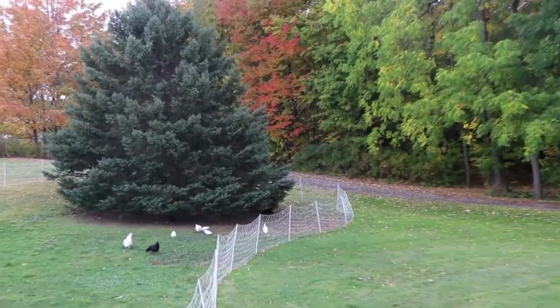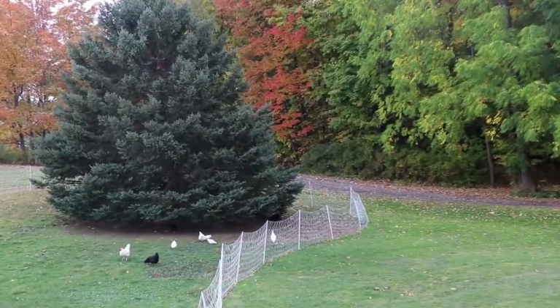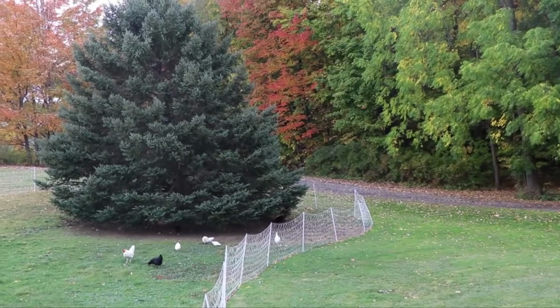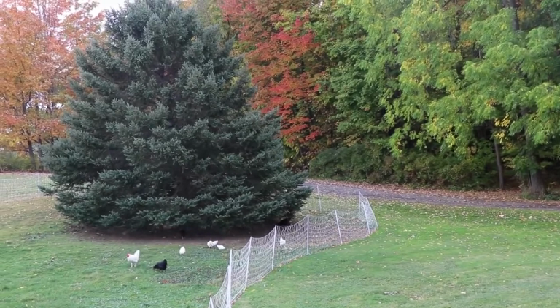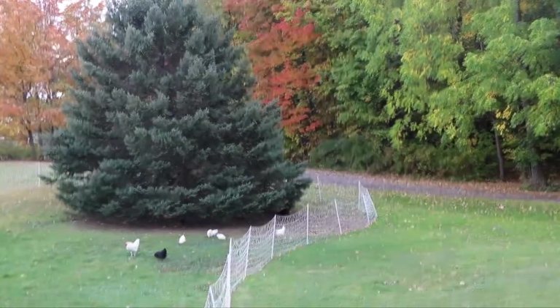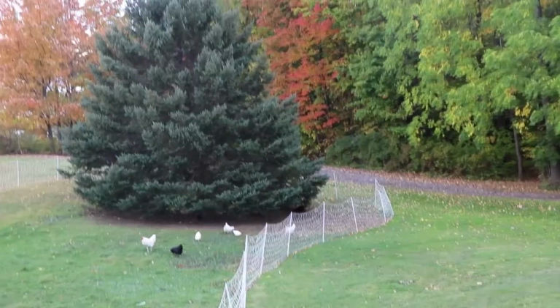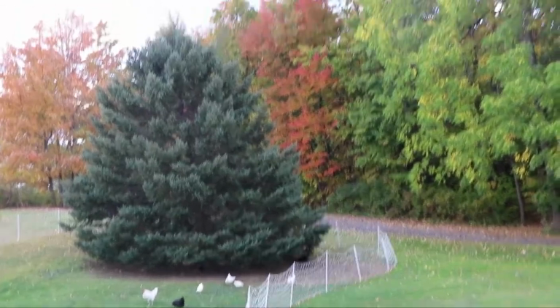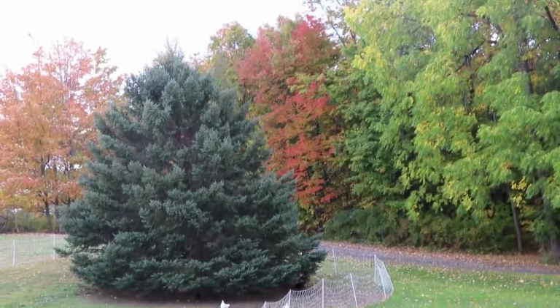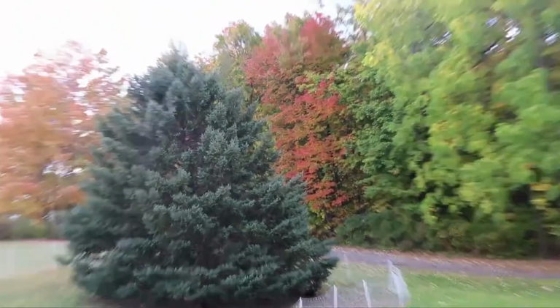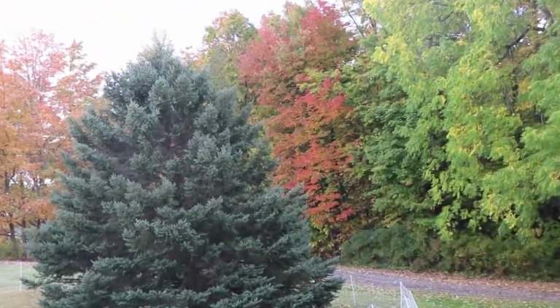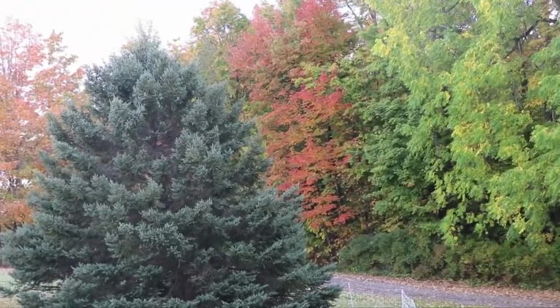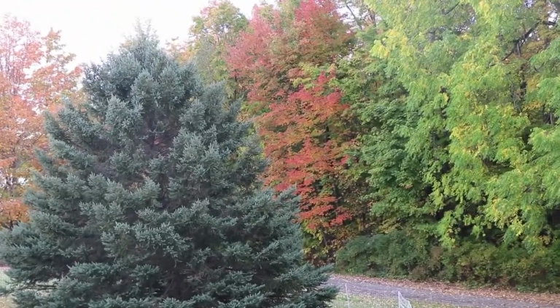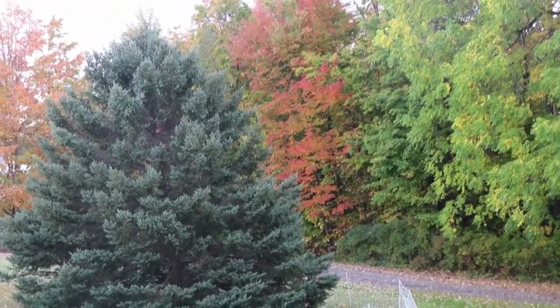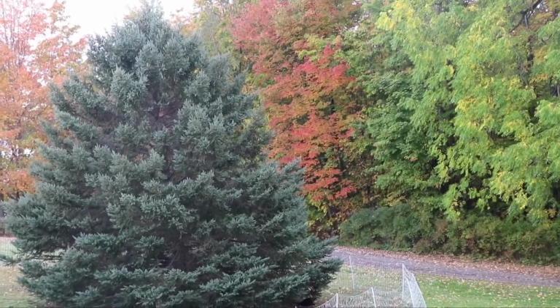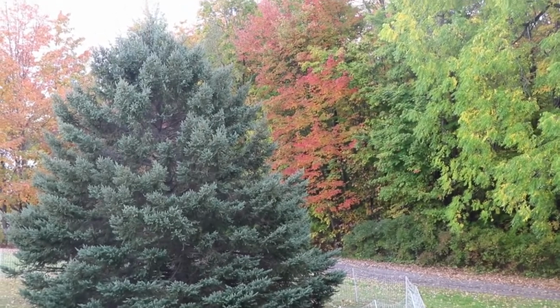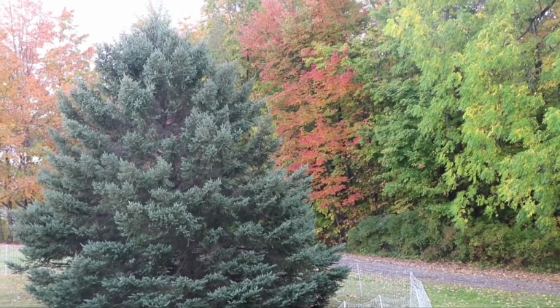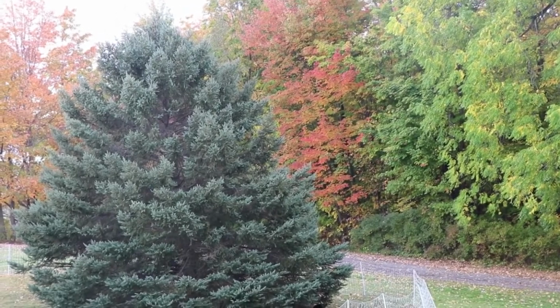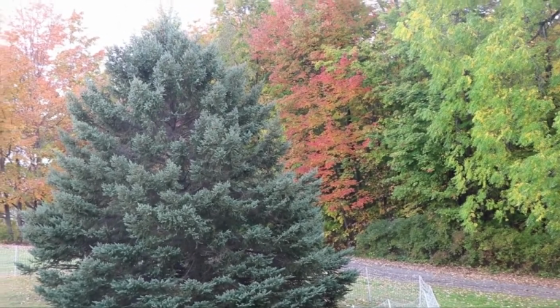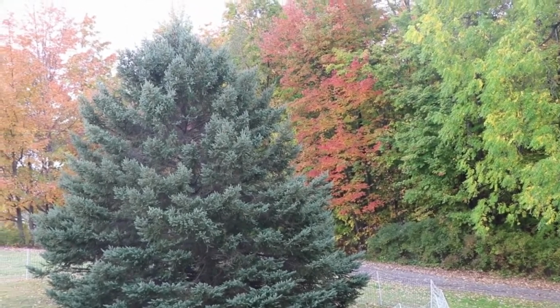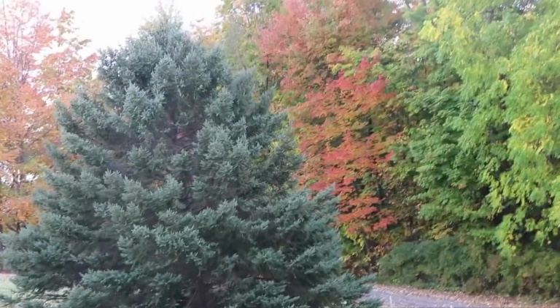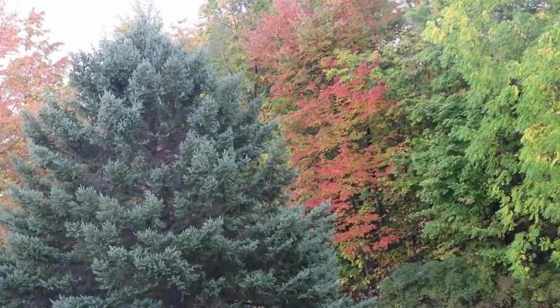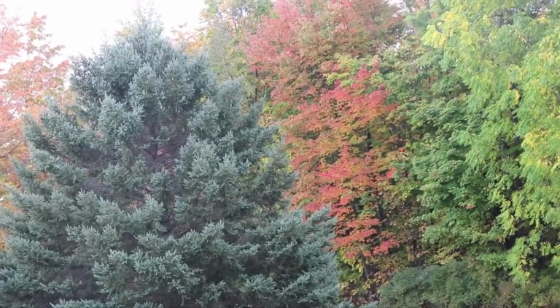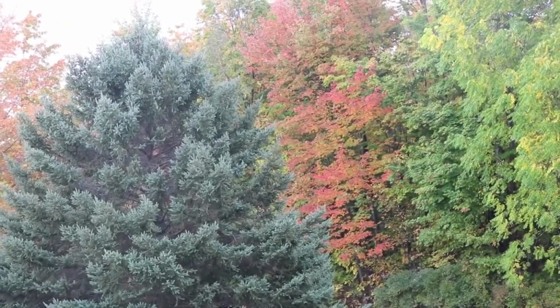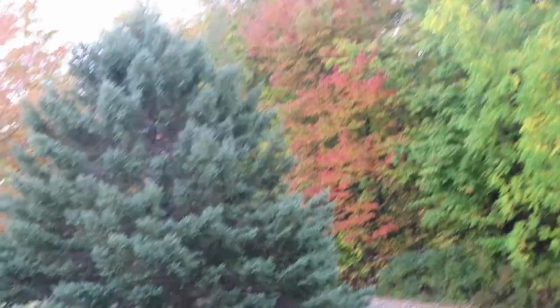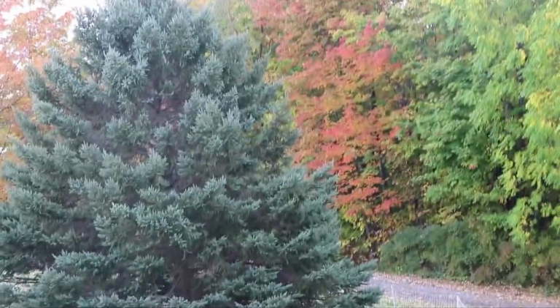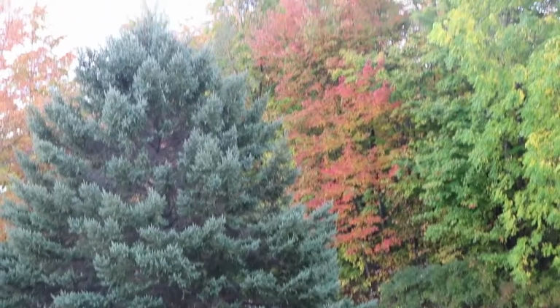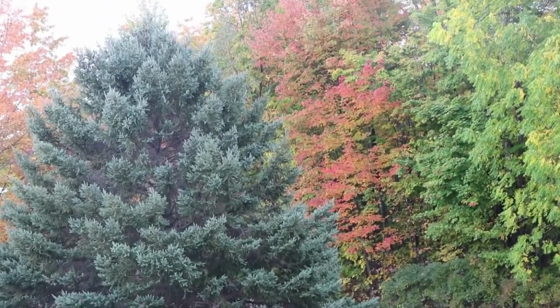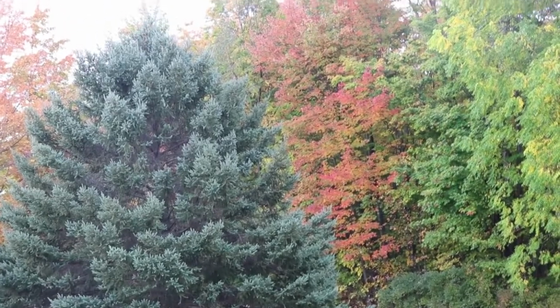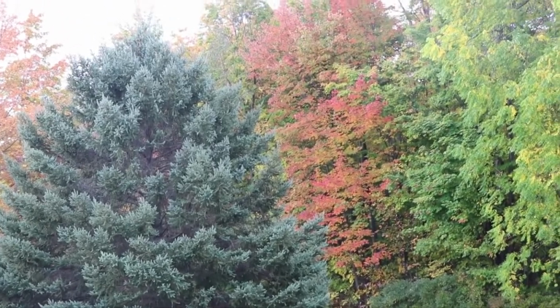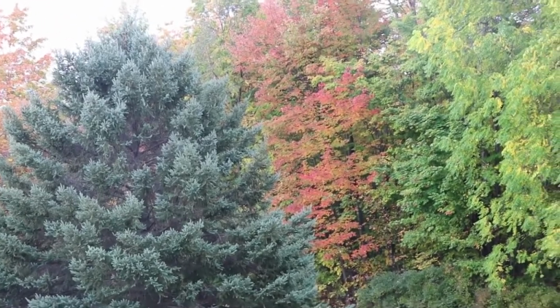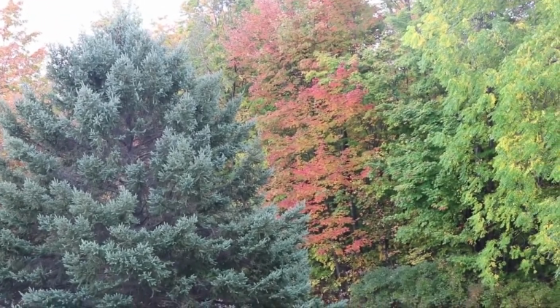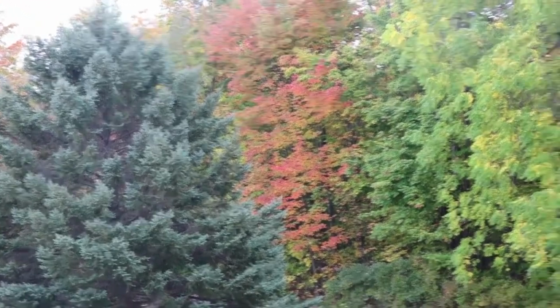Nona Grace was asking about the weather here and if the trees have started to turn, so I thought I would just do a small video. I was going to take a picture but I thought, well maybe I'll do a video of the trees that are here.